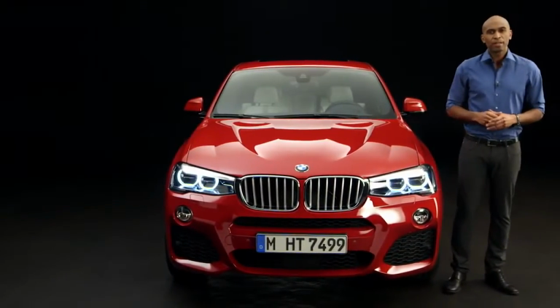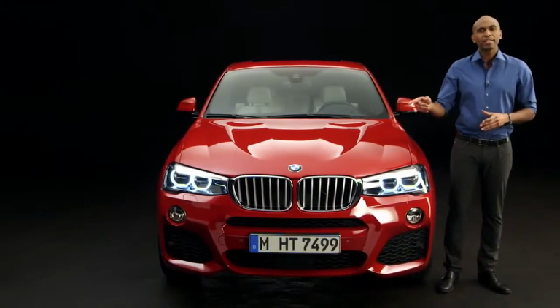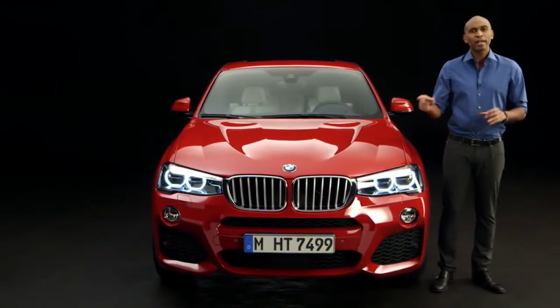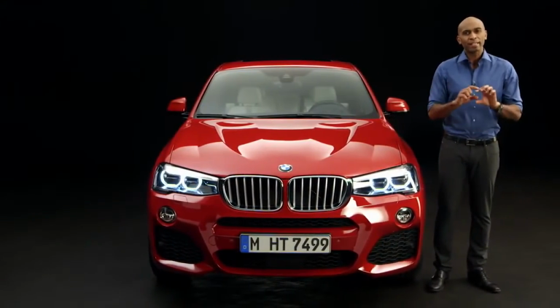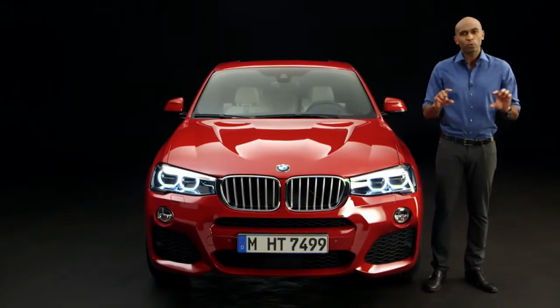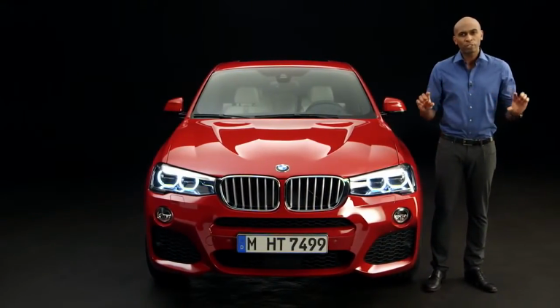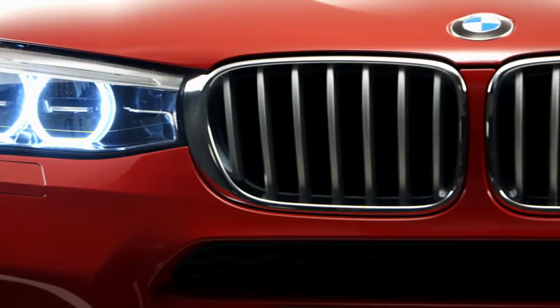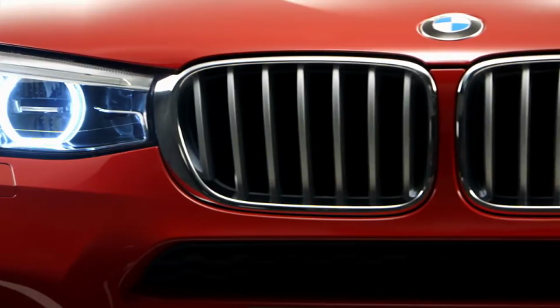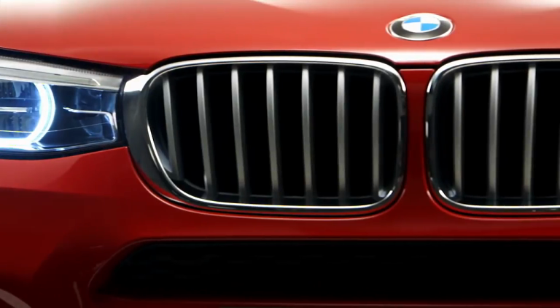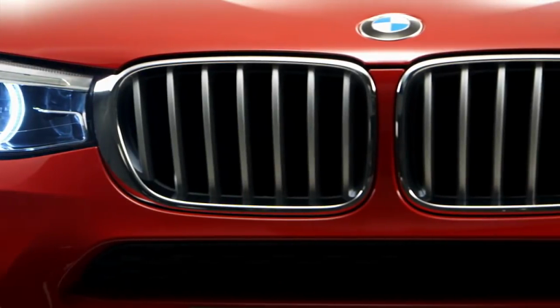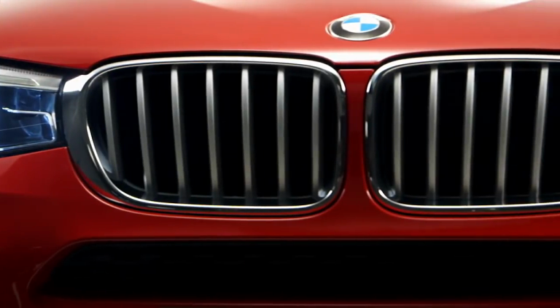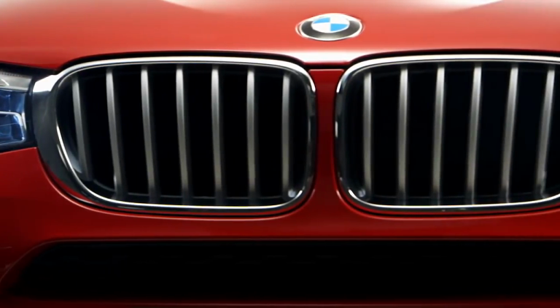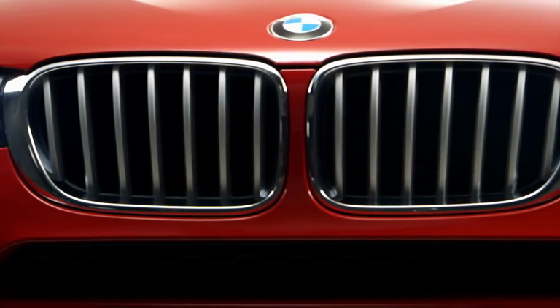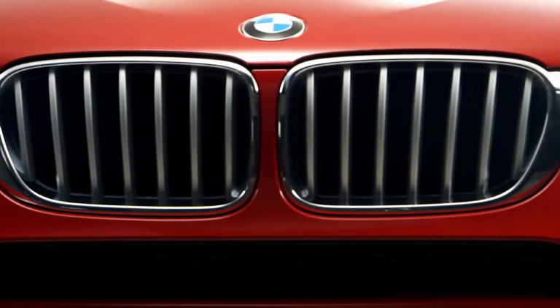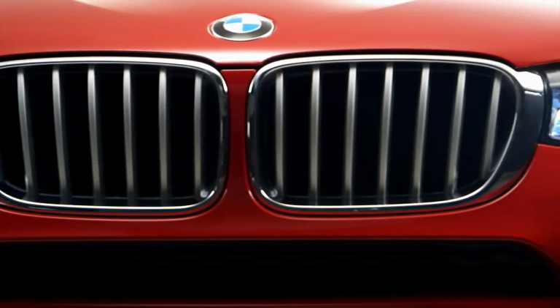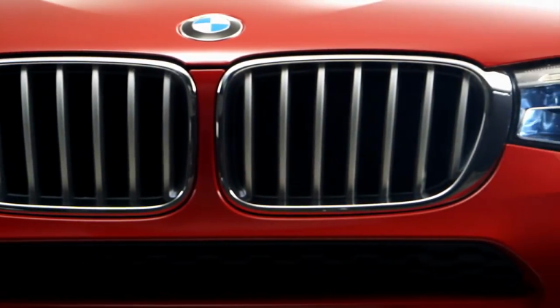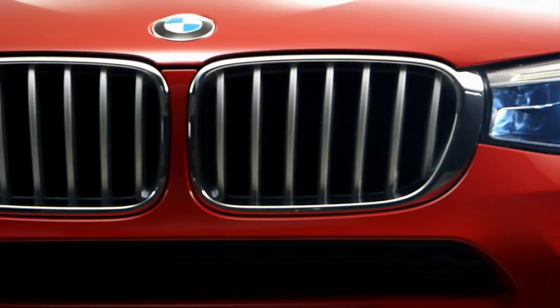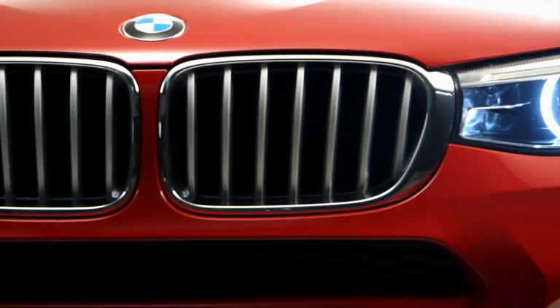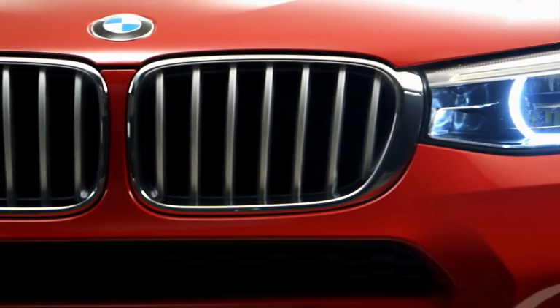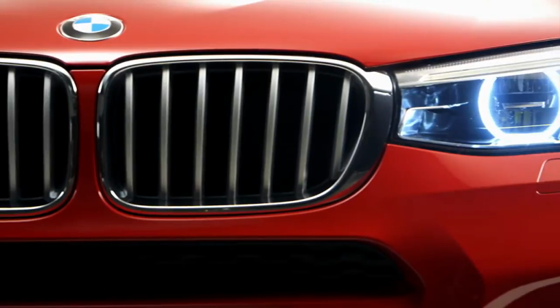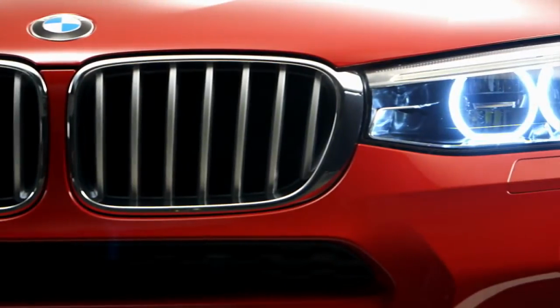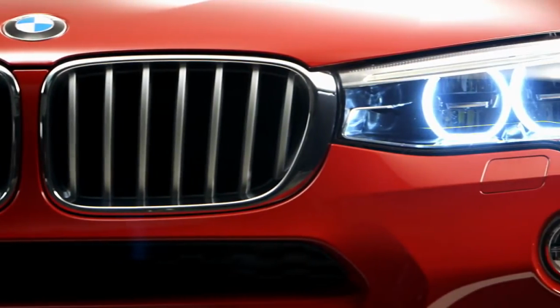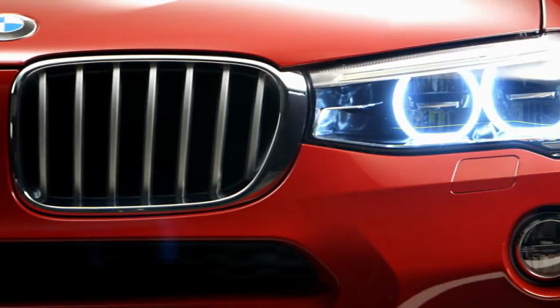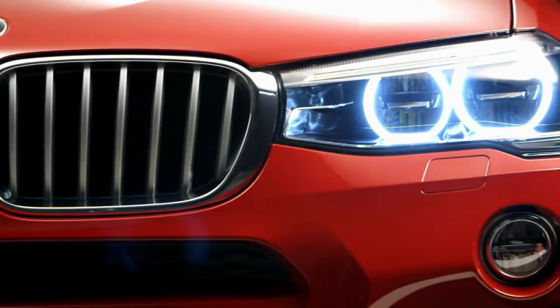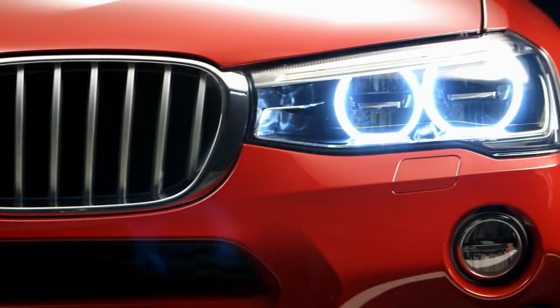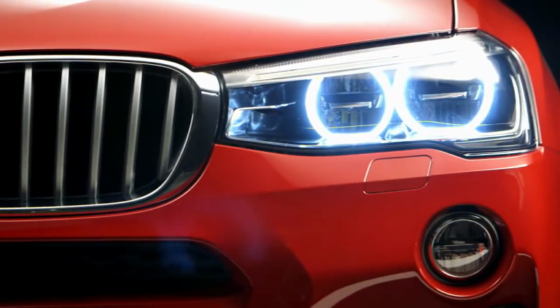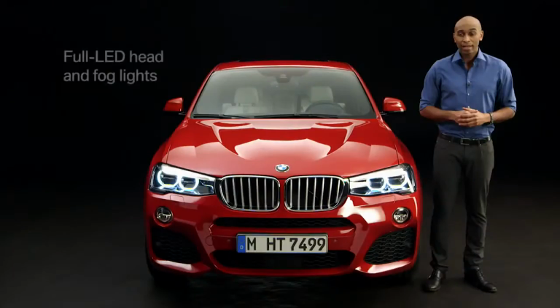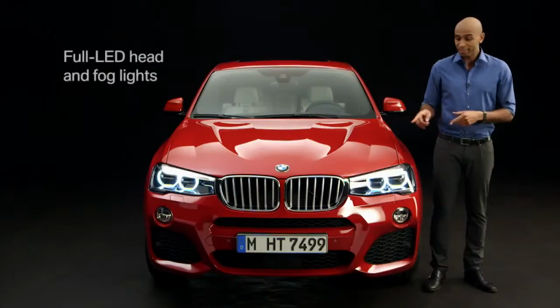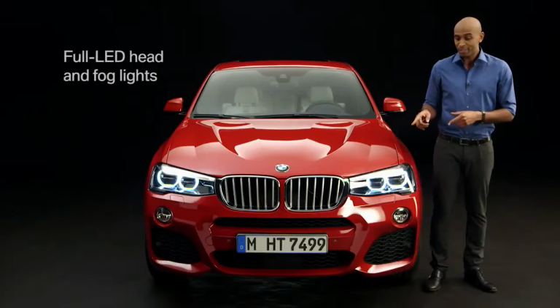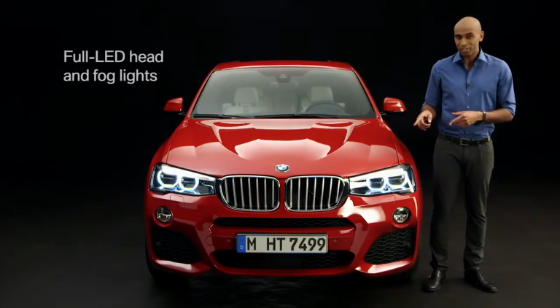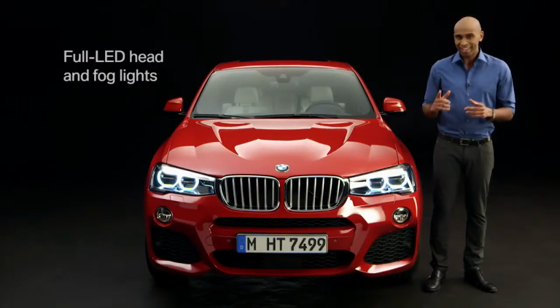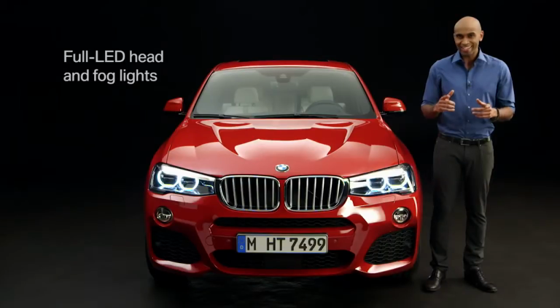The kidney grille and the headlamps form a visual unit, and this intensifies the powerful look. Furthermore, you can get optional LED headlights and fog lights. And this is what they look like at night.